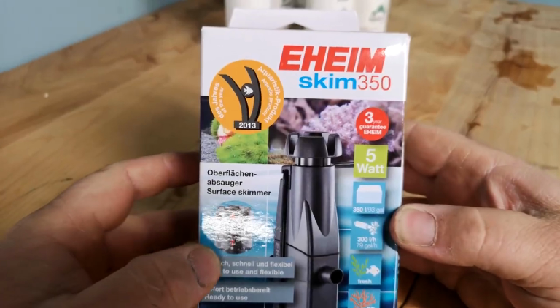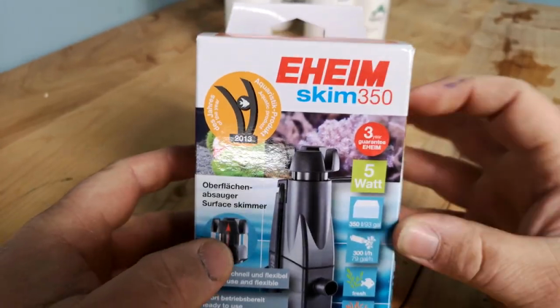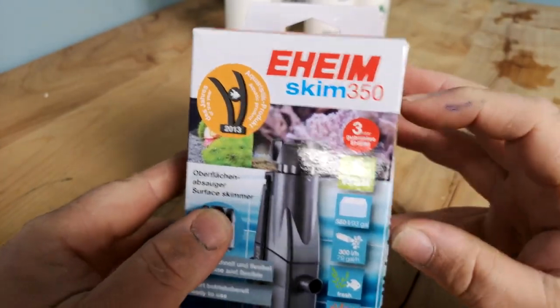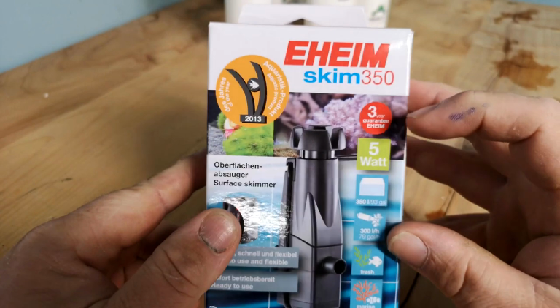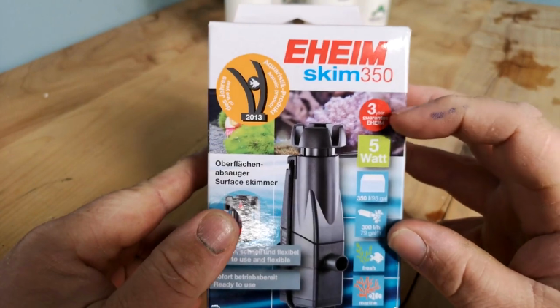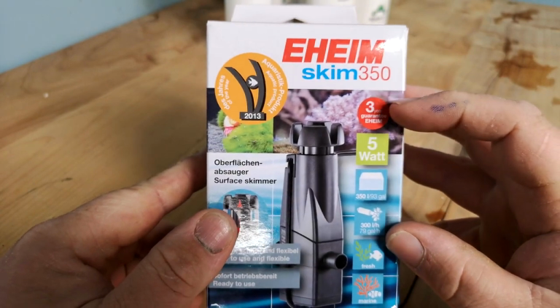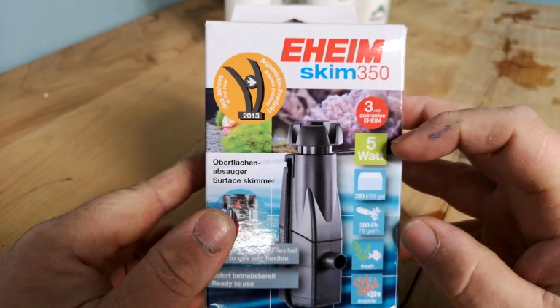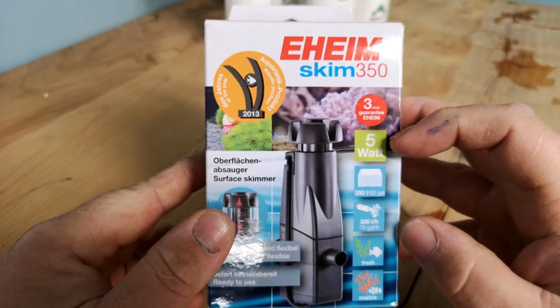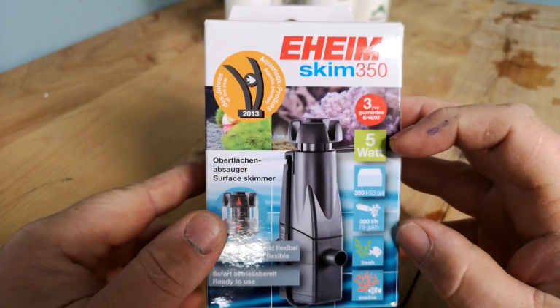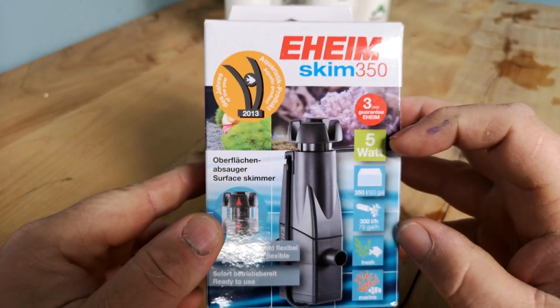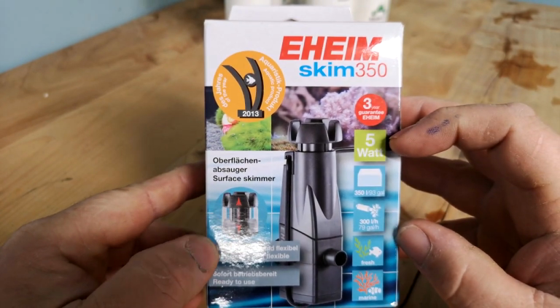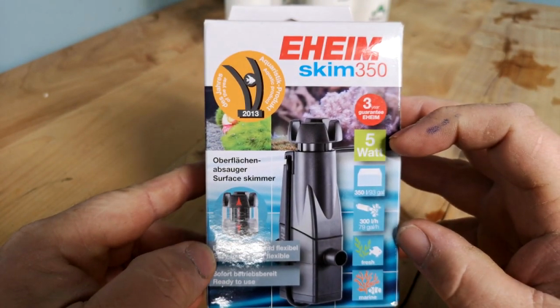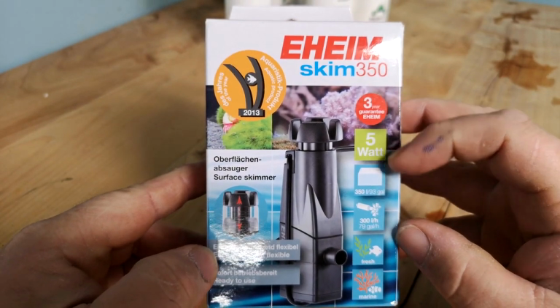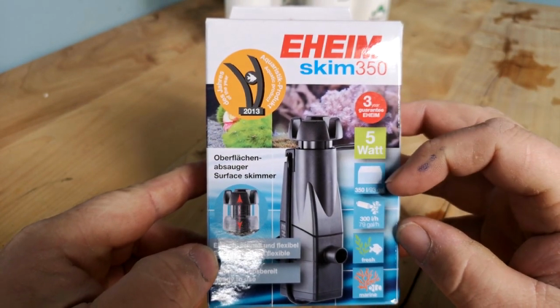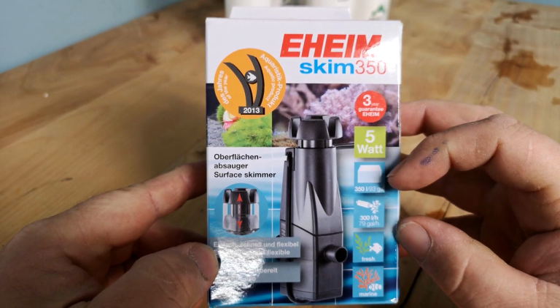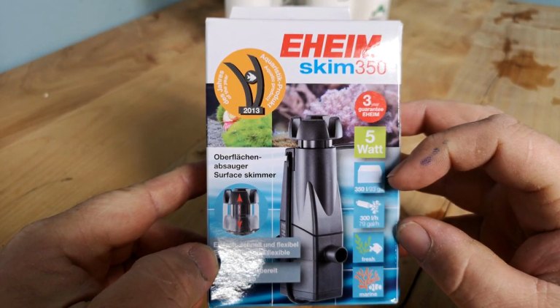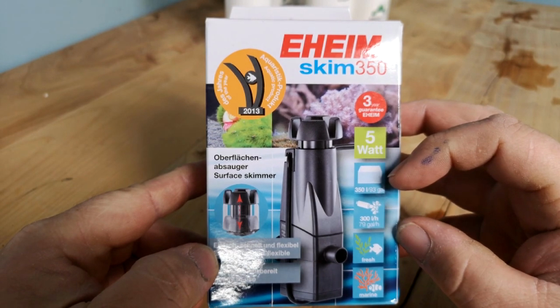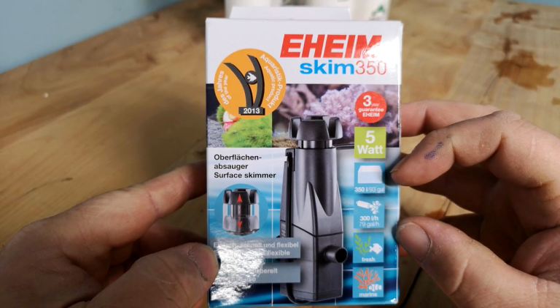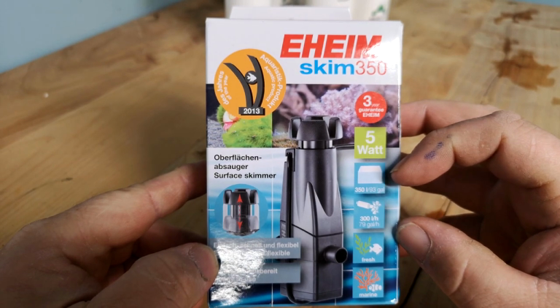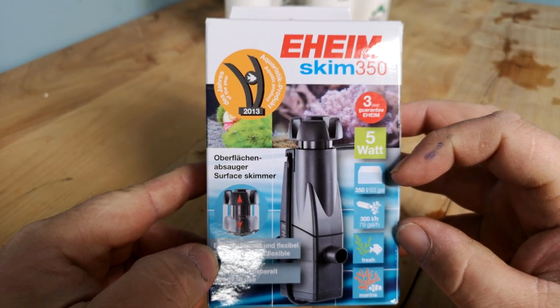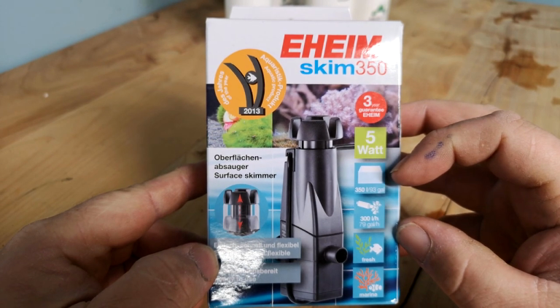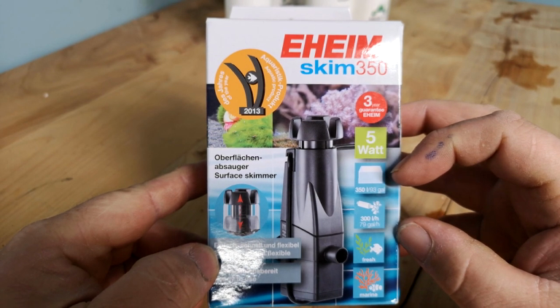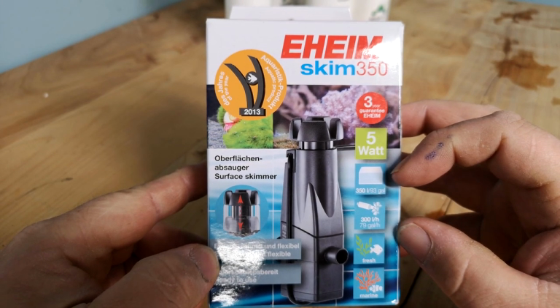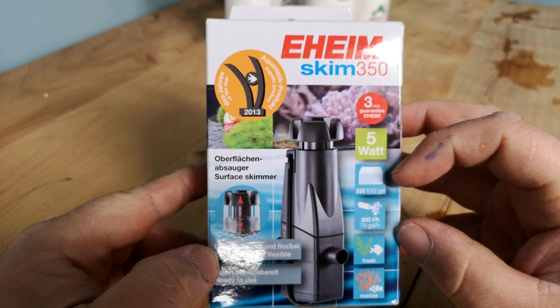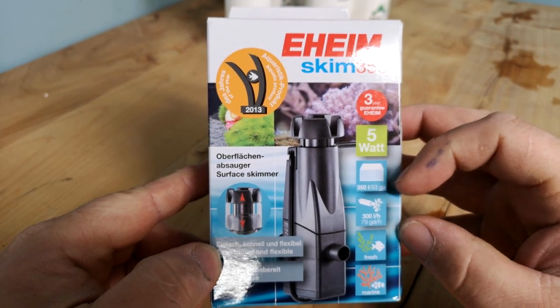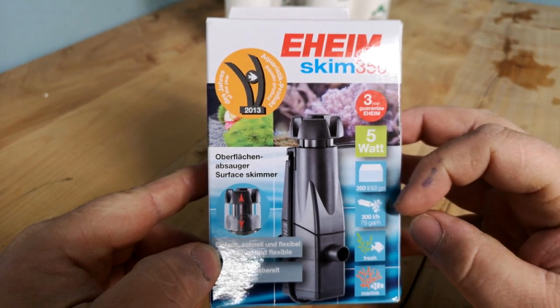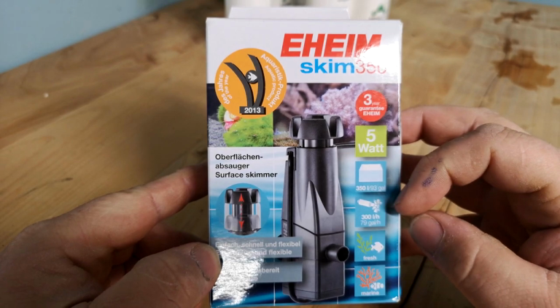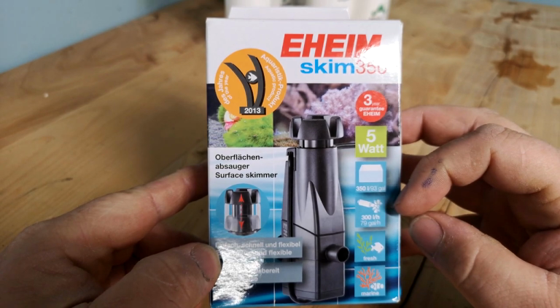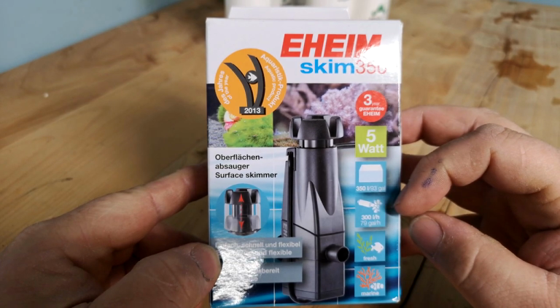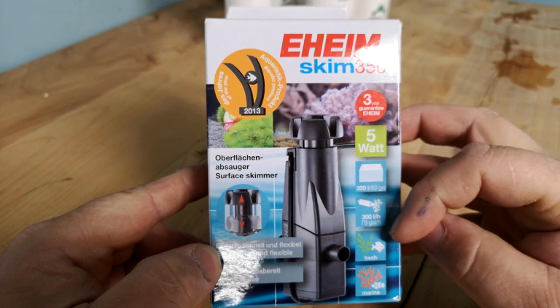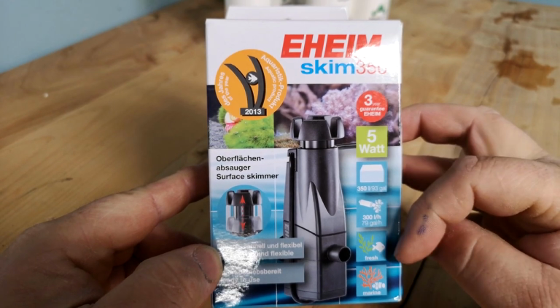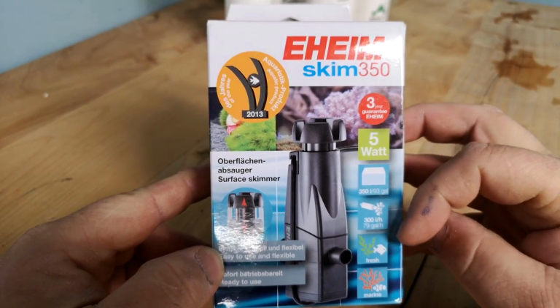It's got a 3-year guarantee which is awesome. It's 5 watts so it's quite low on power consumption. It's good for a 350-litre aquarium or 93 gallons, which is great because the aquarium I'm doing is 200 litres. It's 300 litres per hour, fresh and marine.